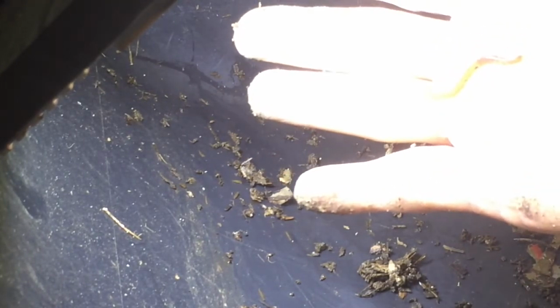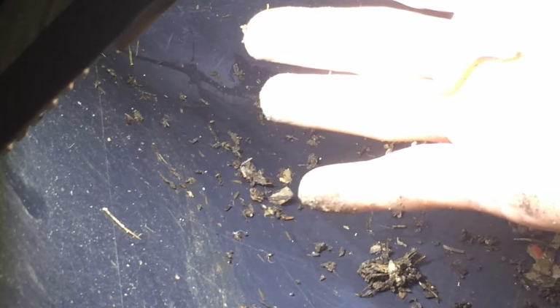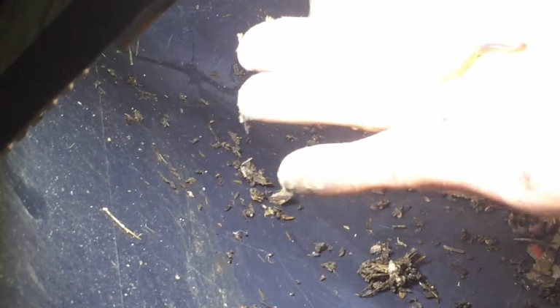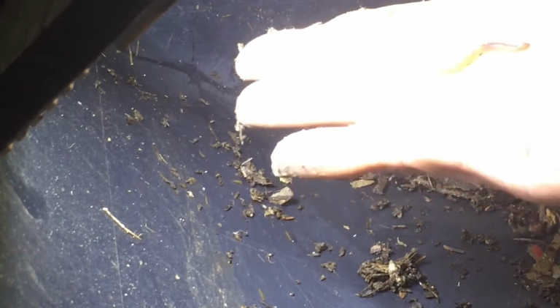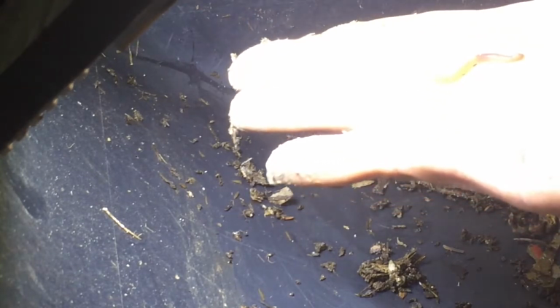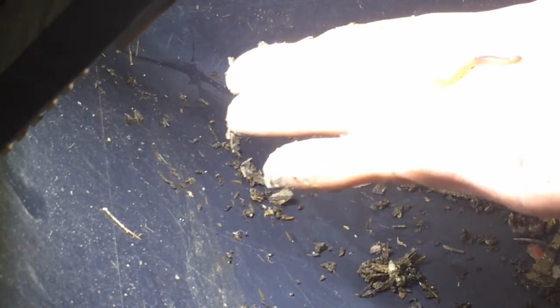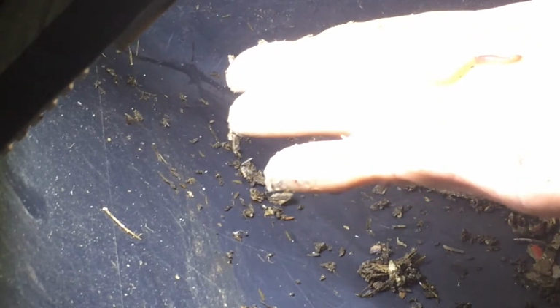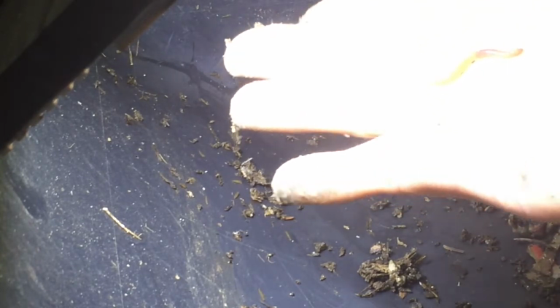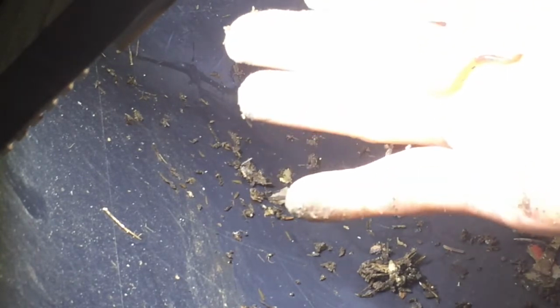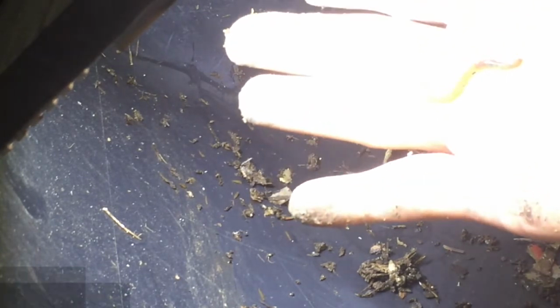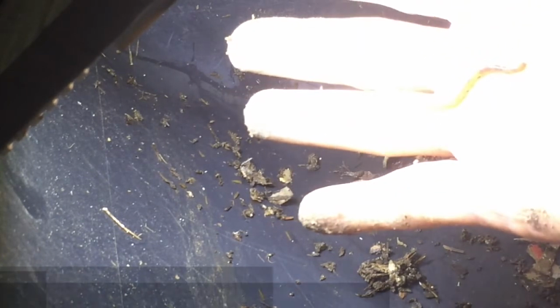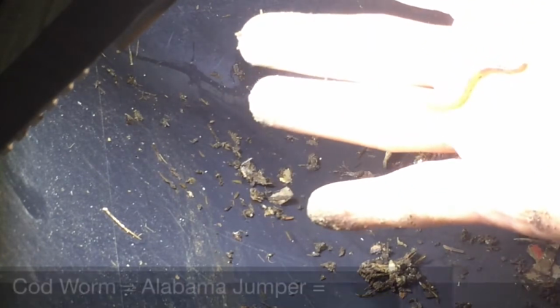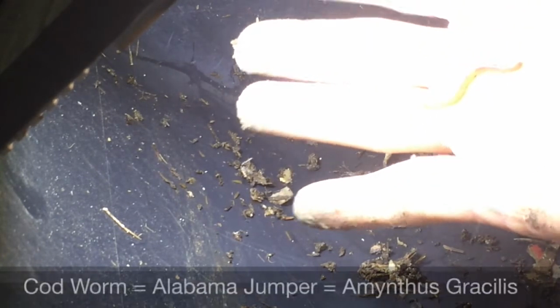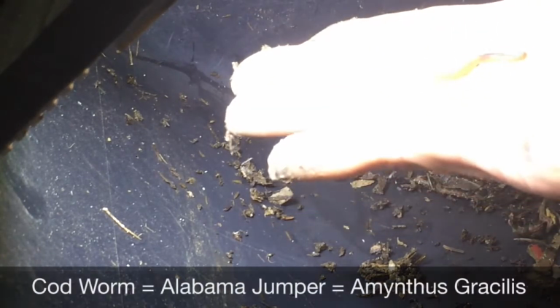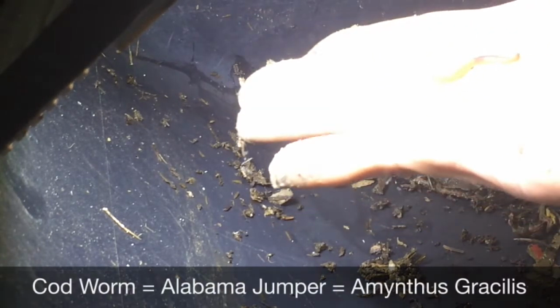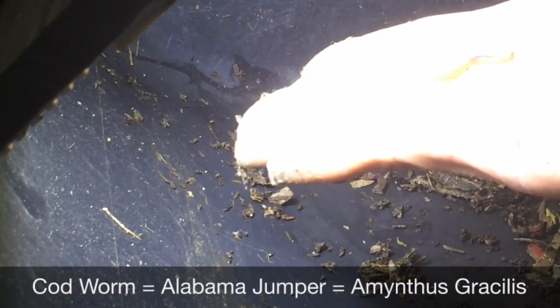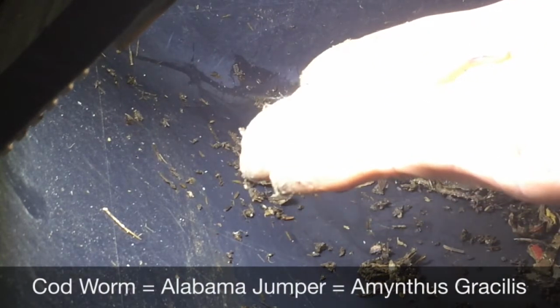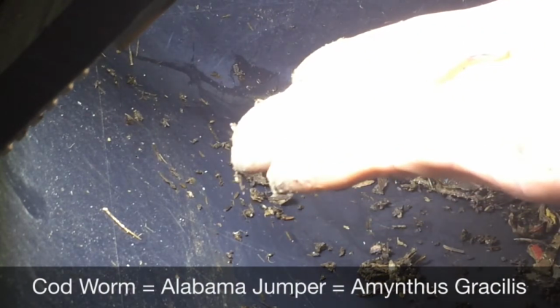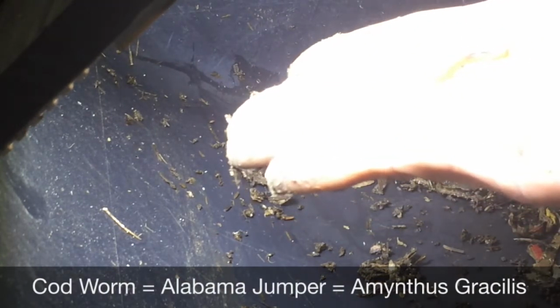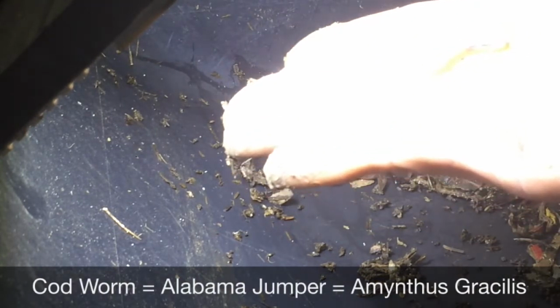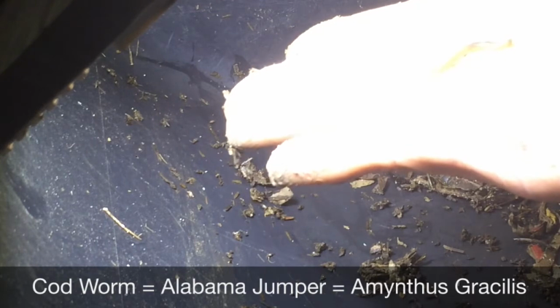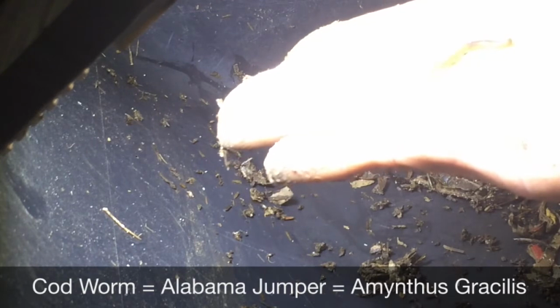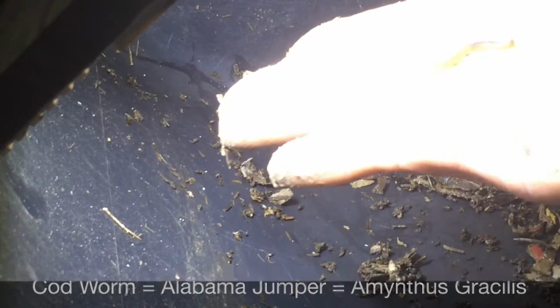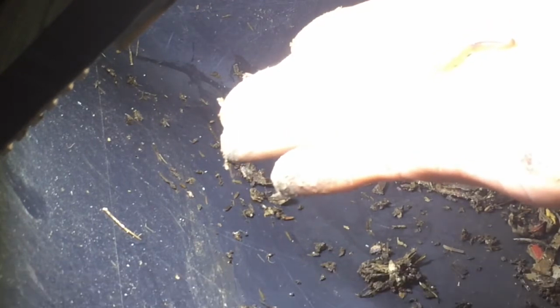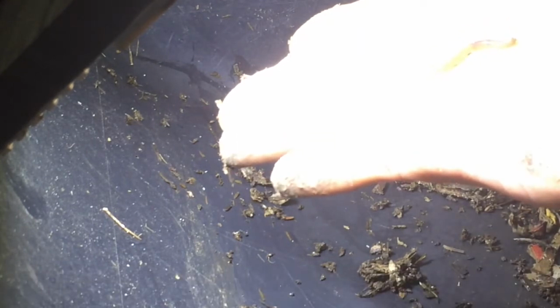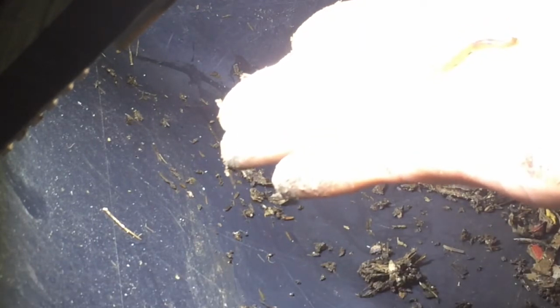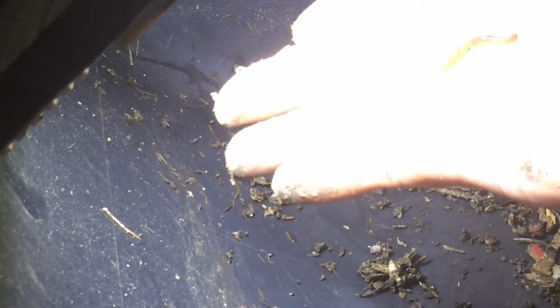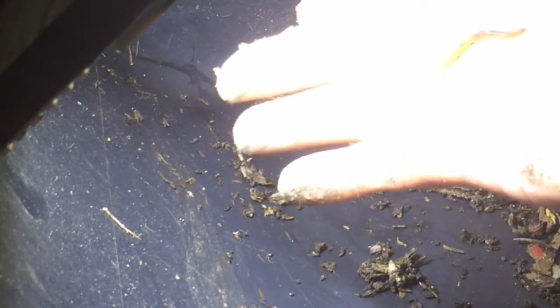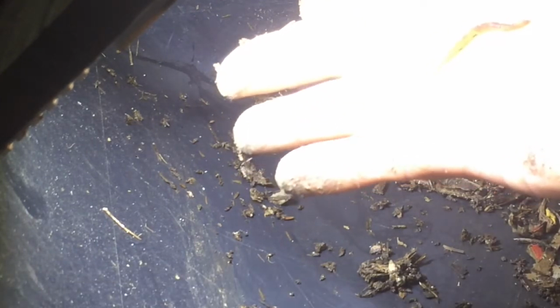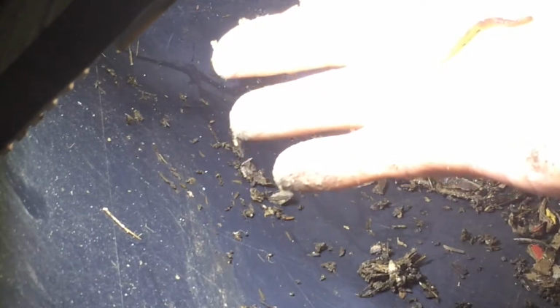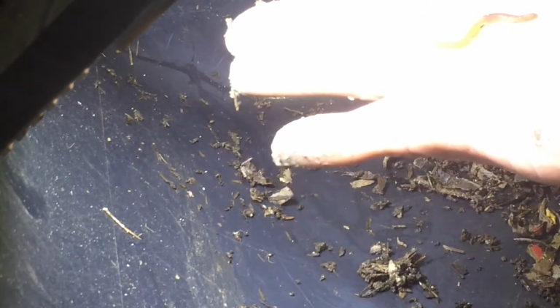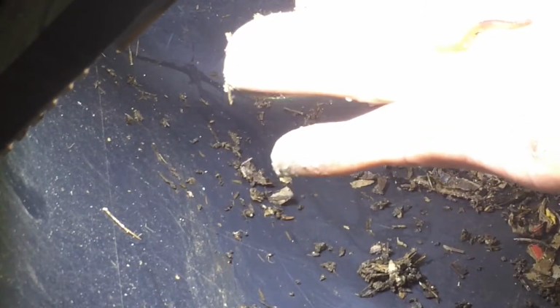It moves like a codworm, so it could be a baby codworm coming from the horse manure.